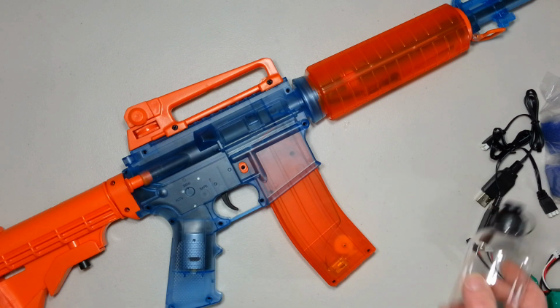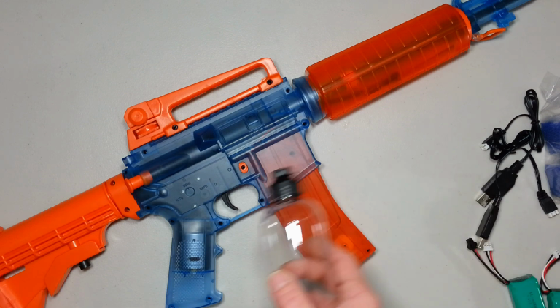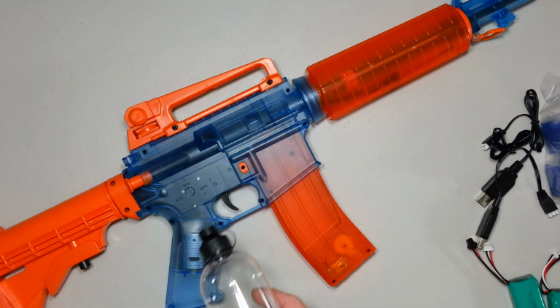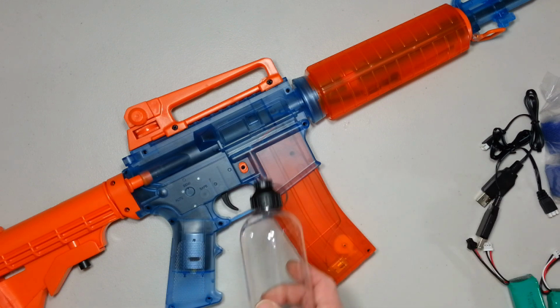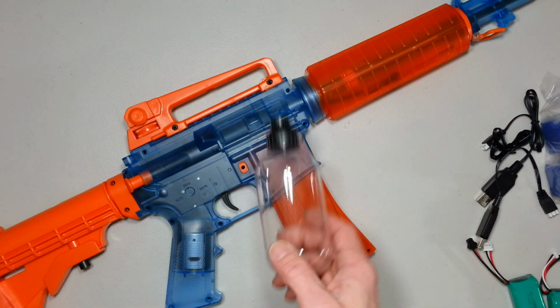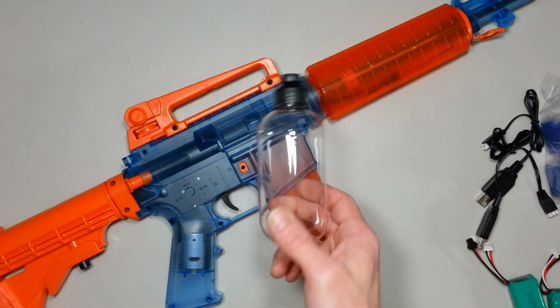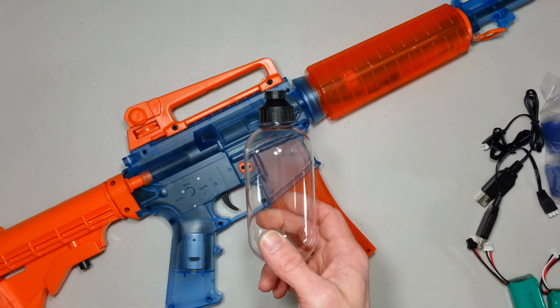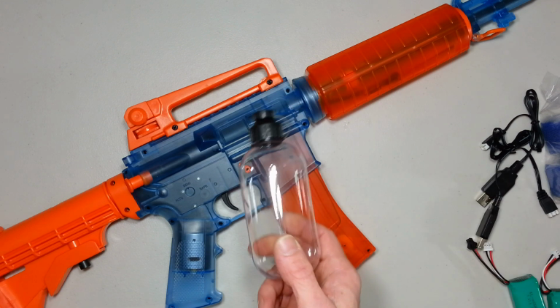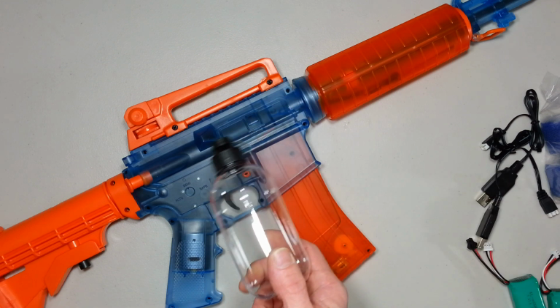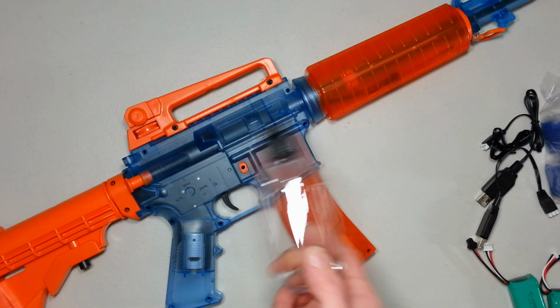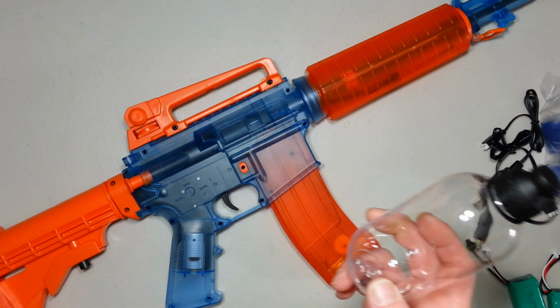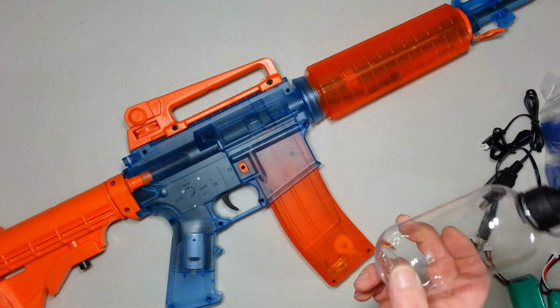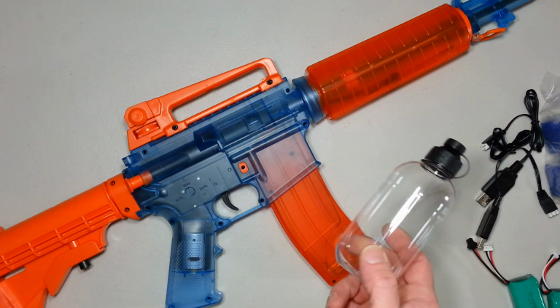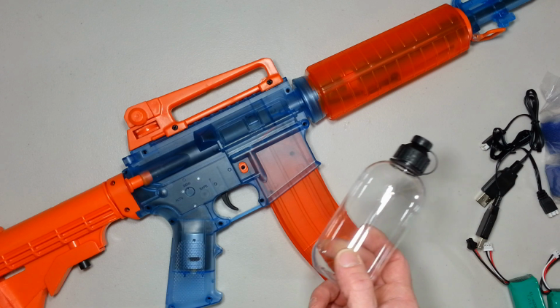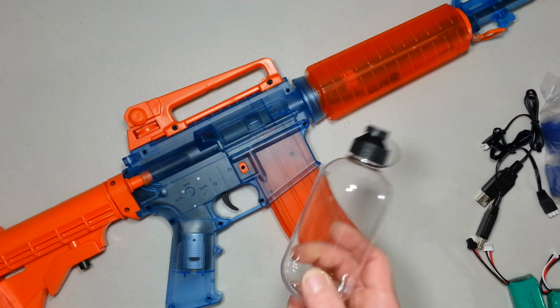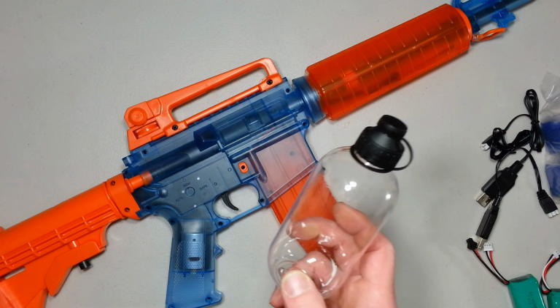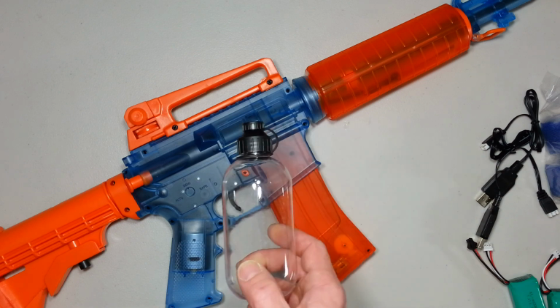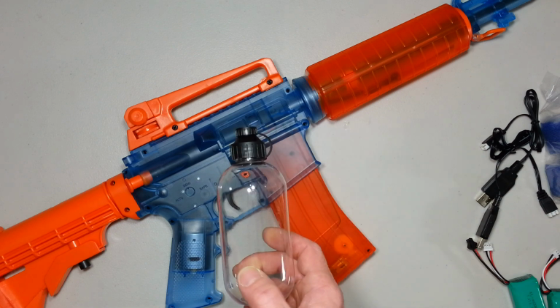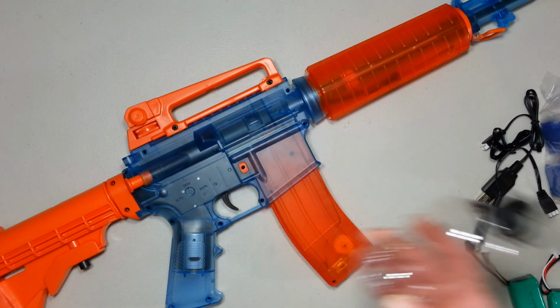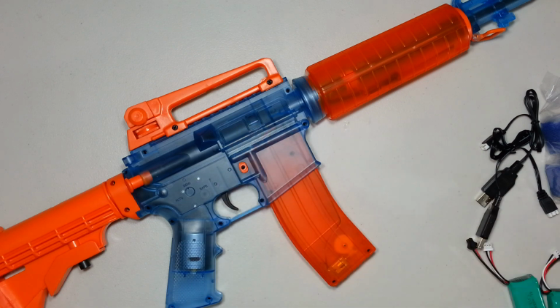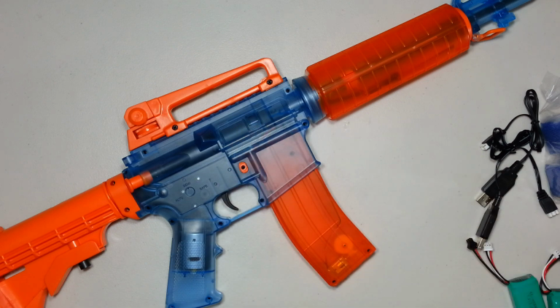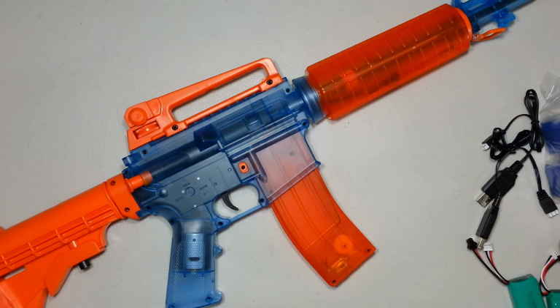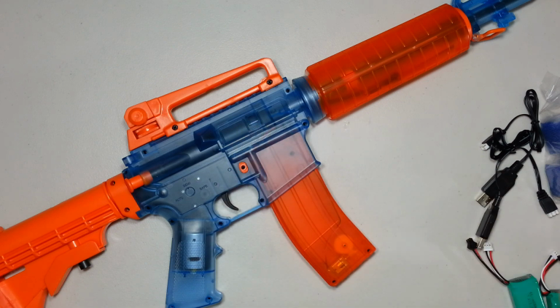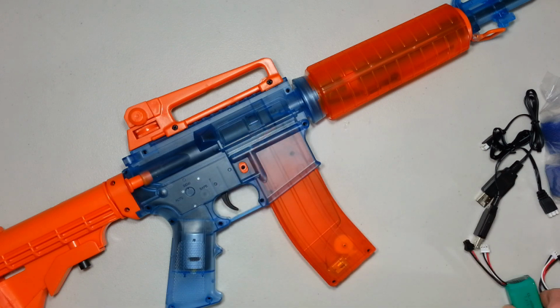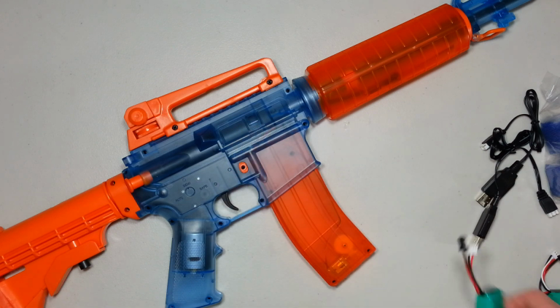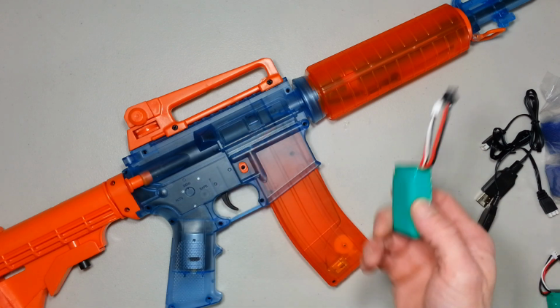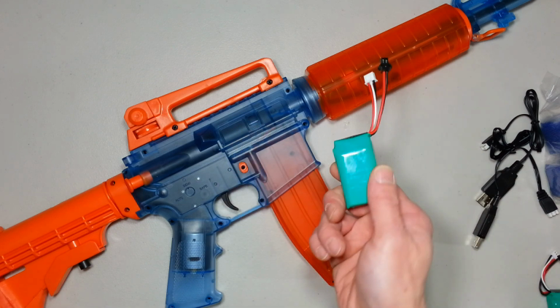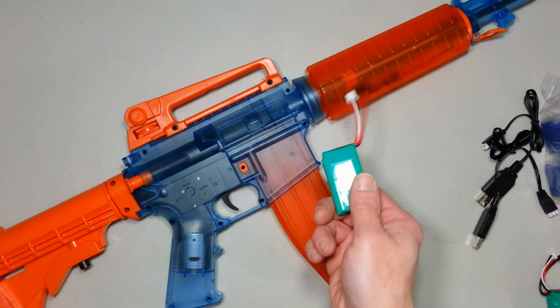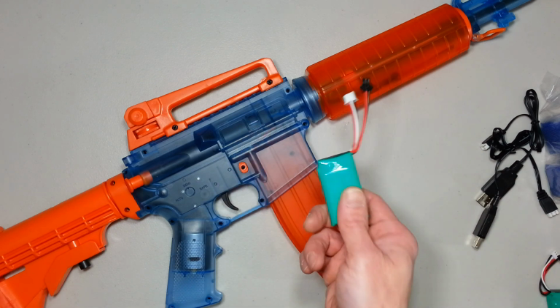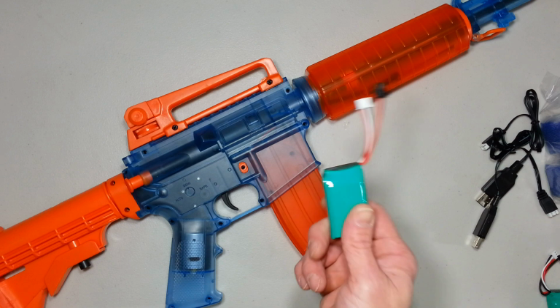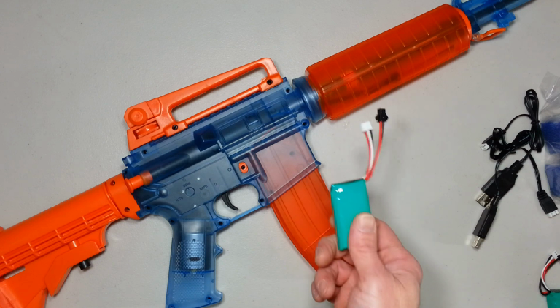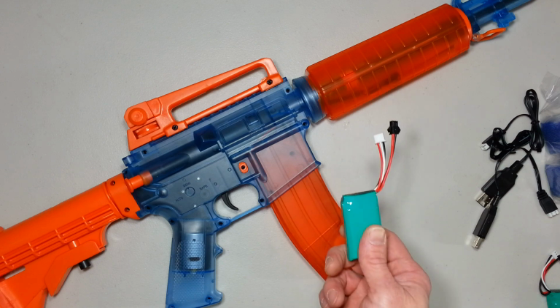Before I do any chrono test, I'm gonna have to hydrate some of the rounds. So let me do it and charge one of those batteries.